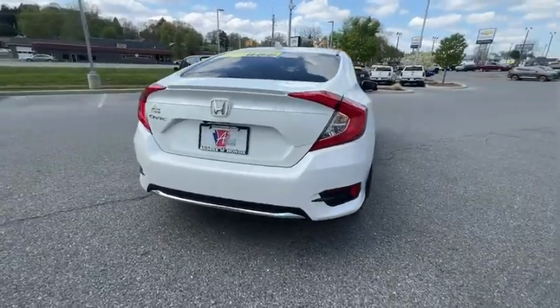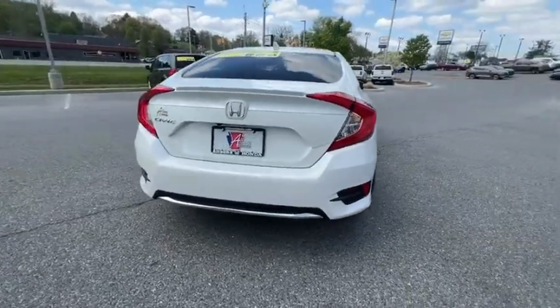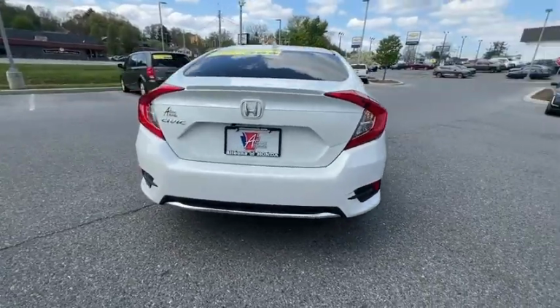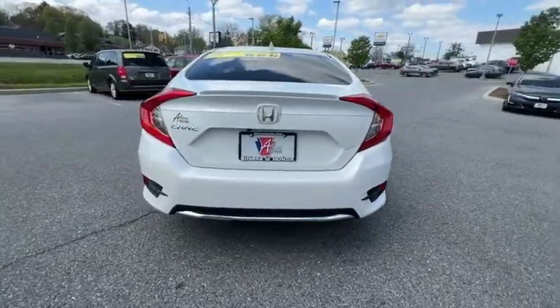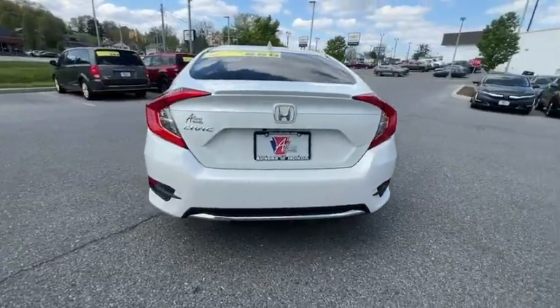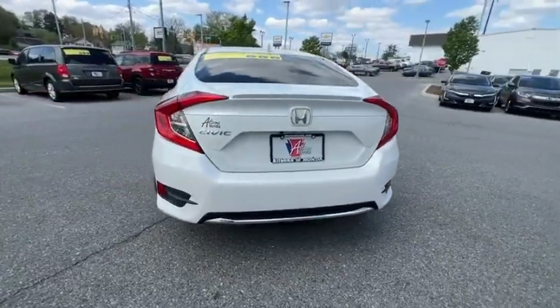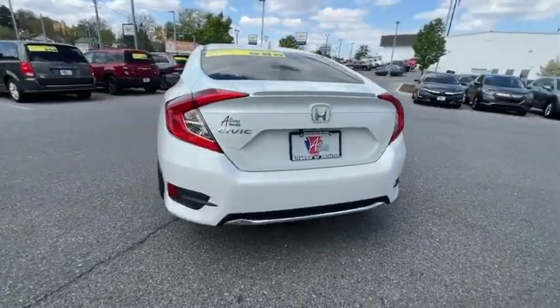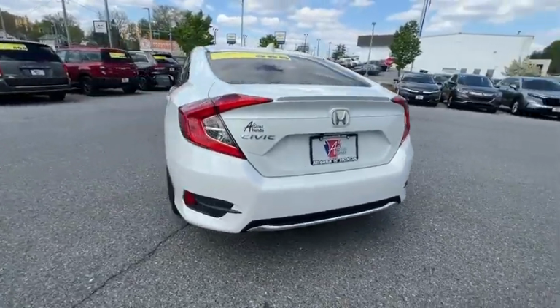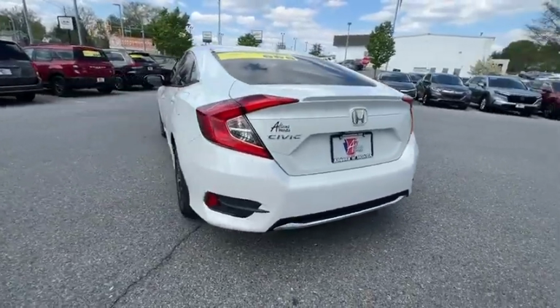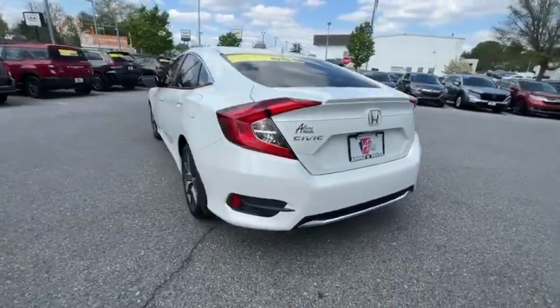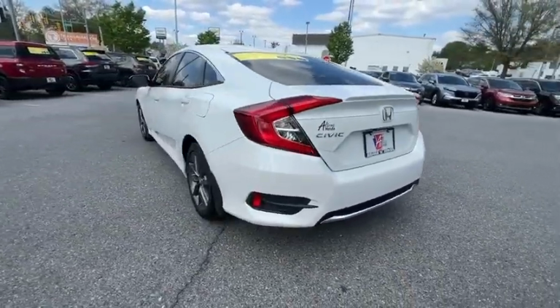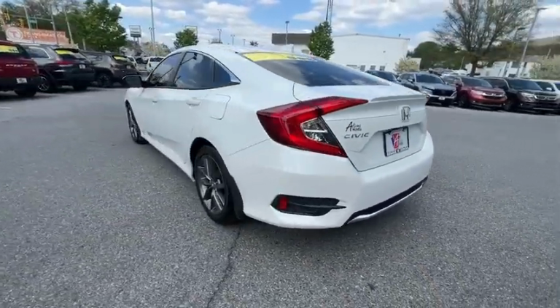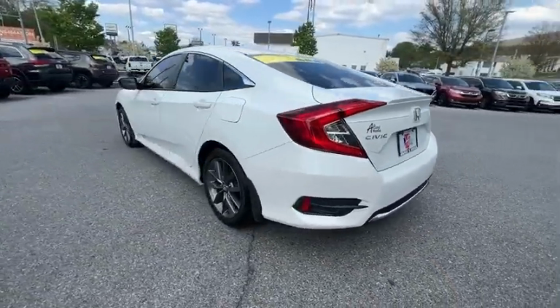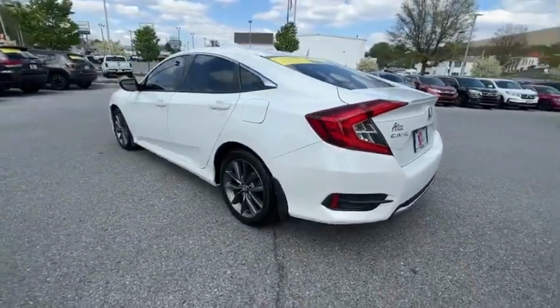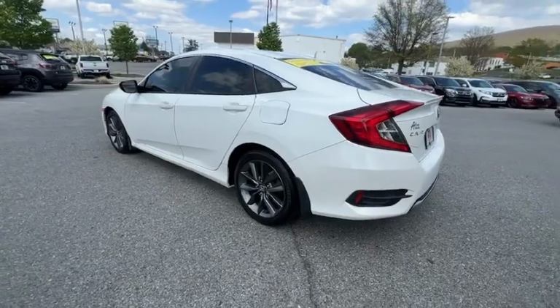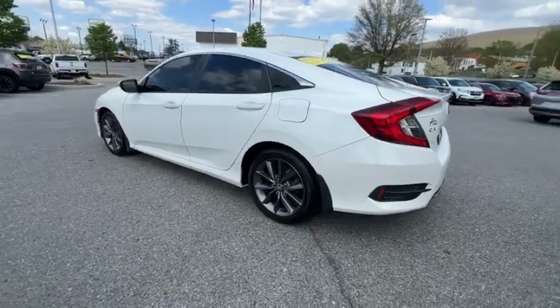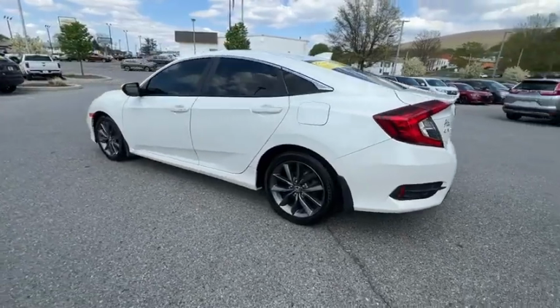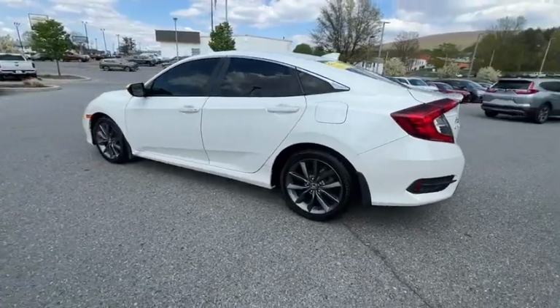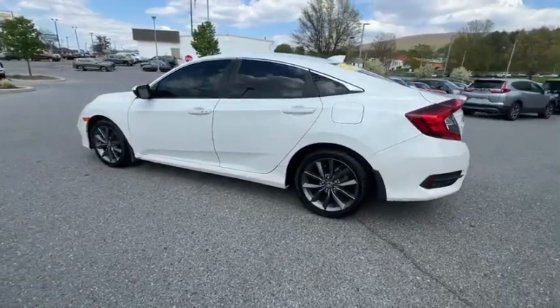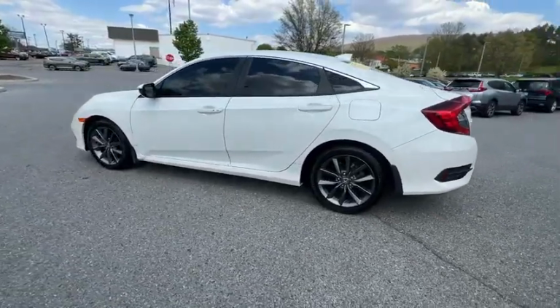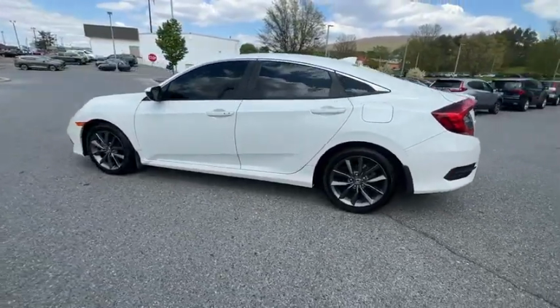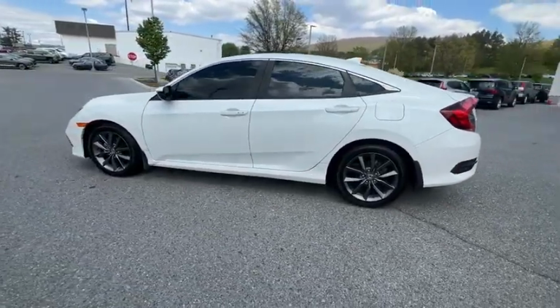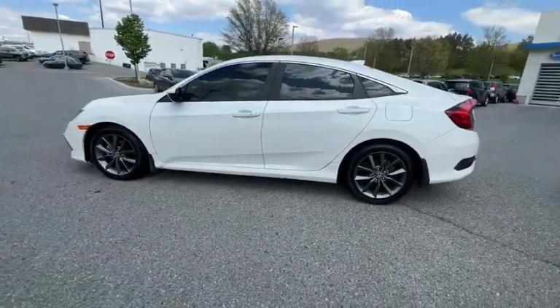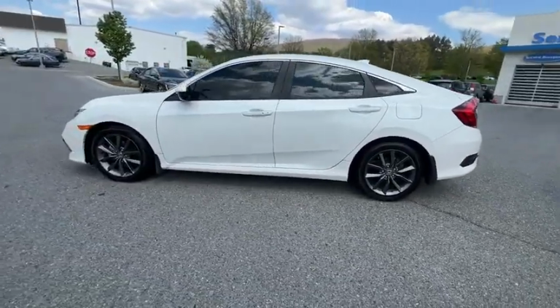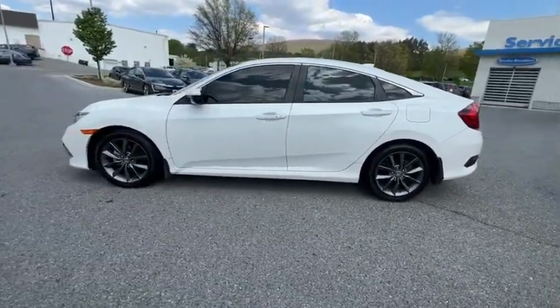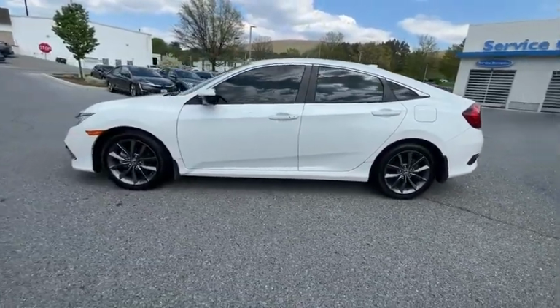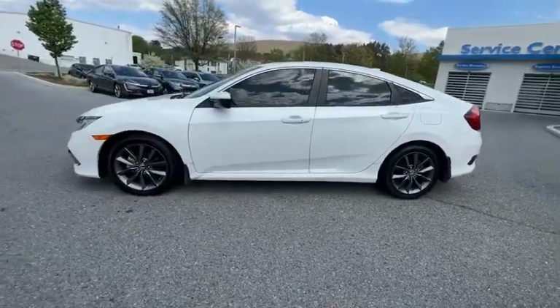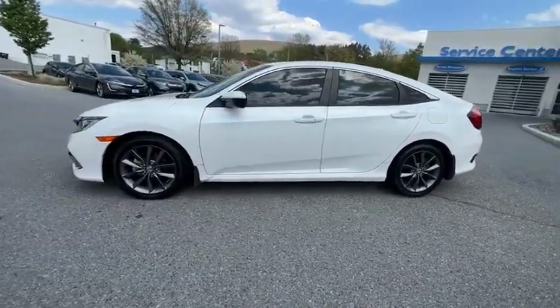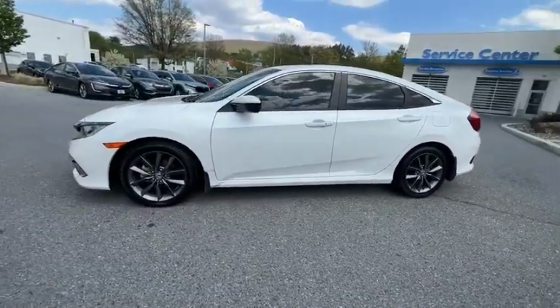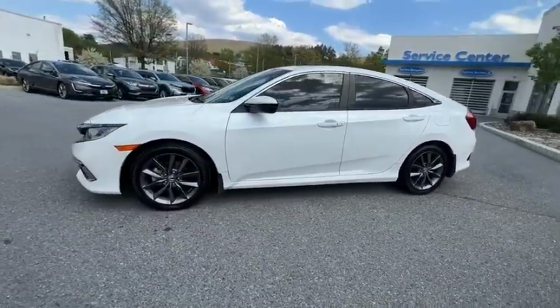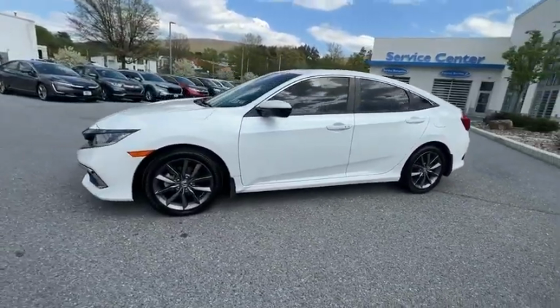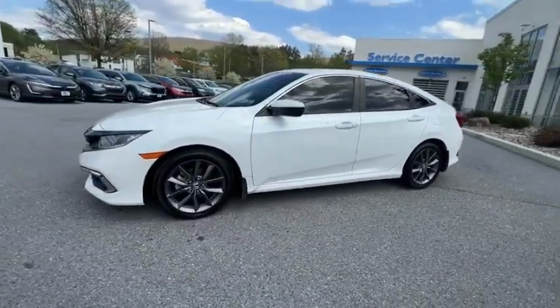Here are some of this vehicle's great options: traction control, dual airbags, alloy wheels, power steering, four-wheel disc brakes, eight speakers.